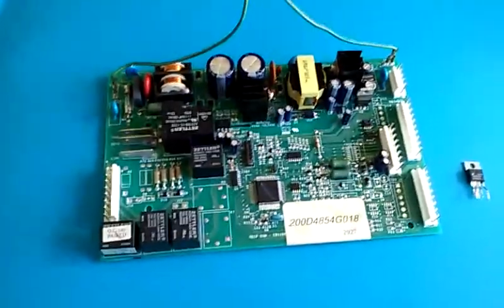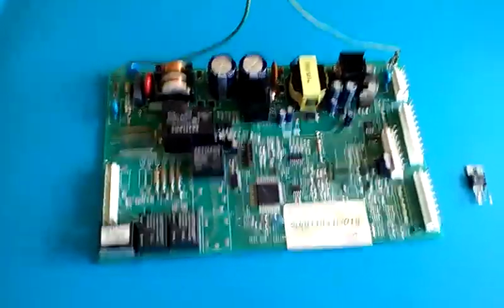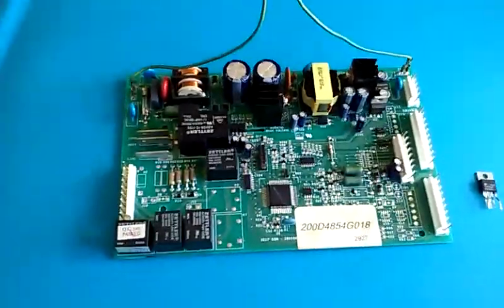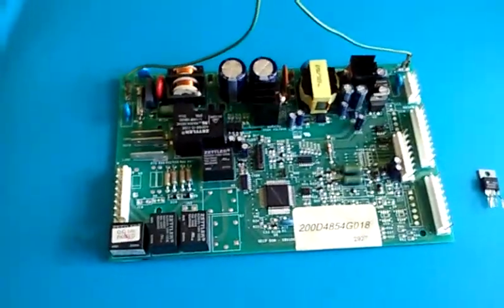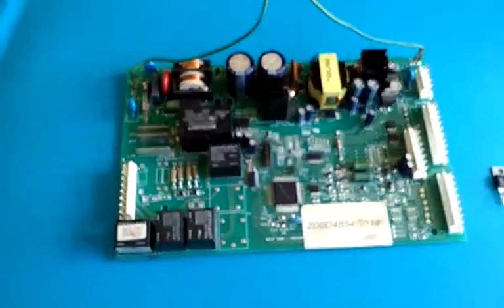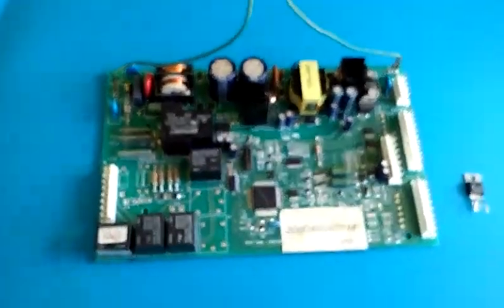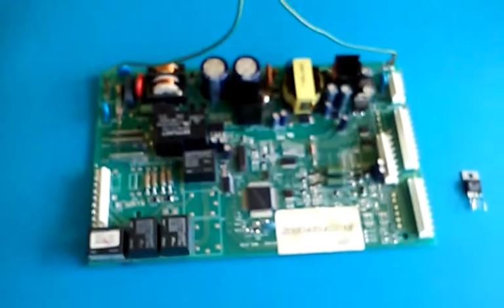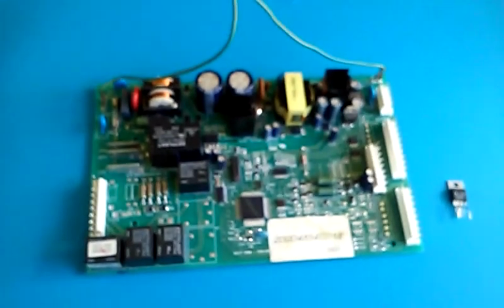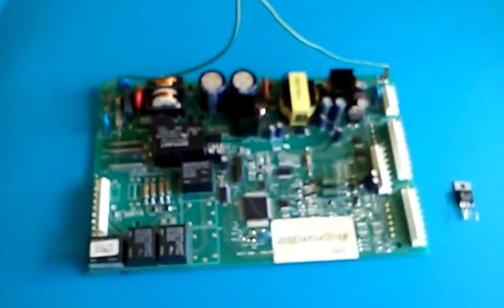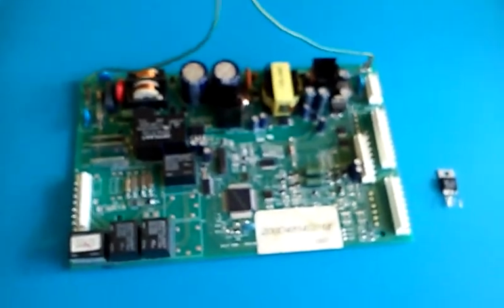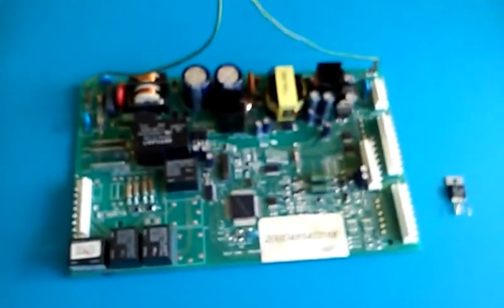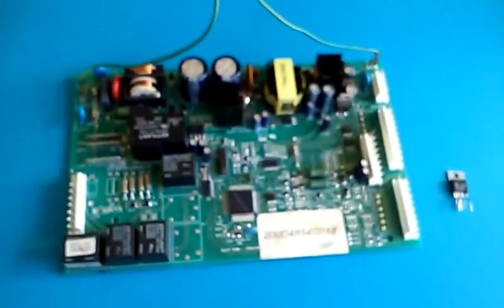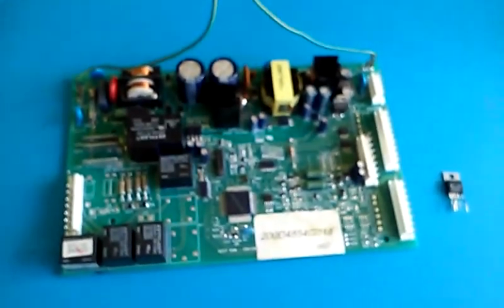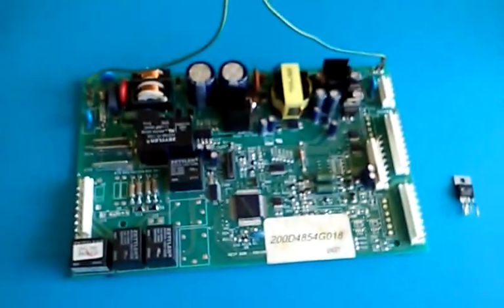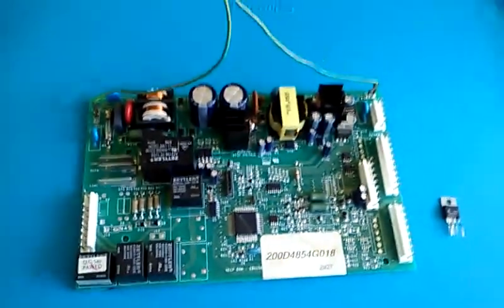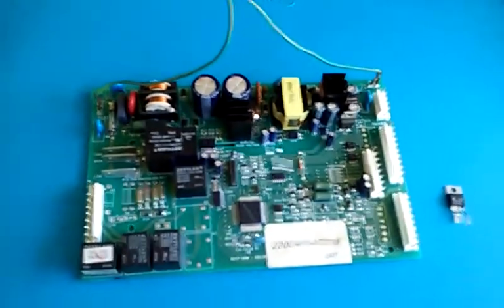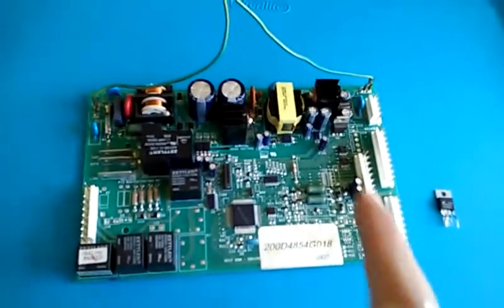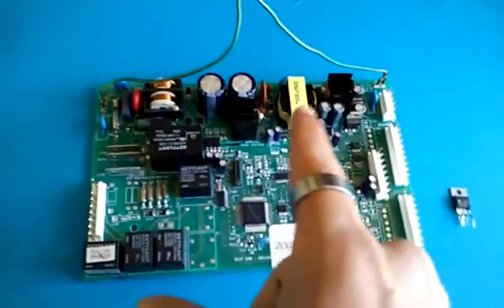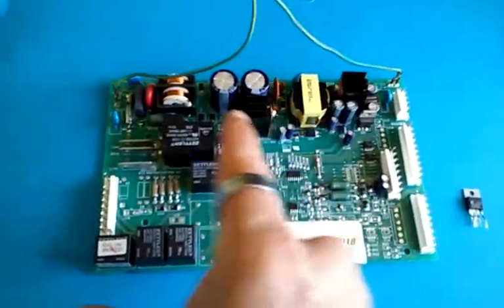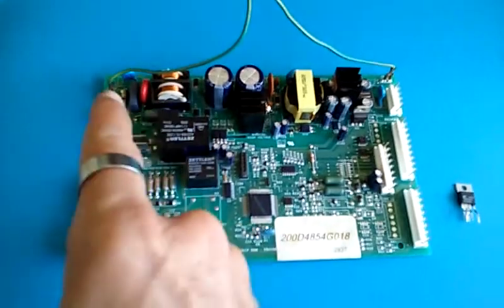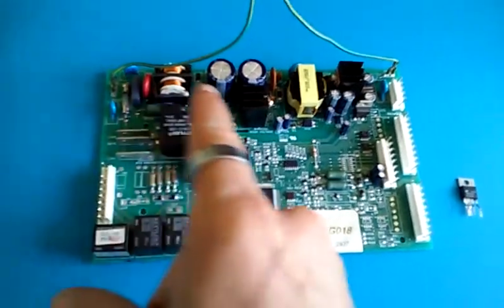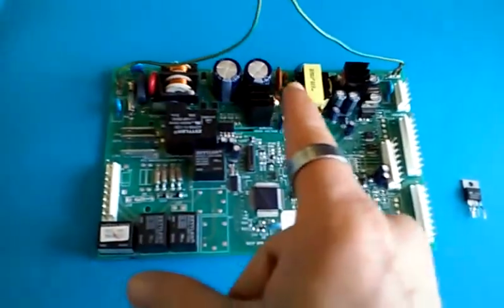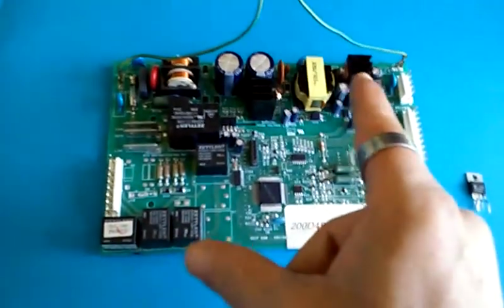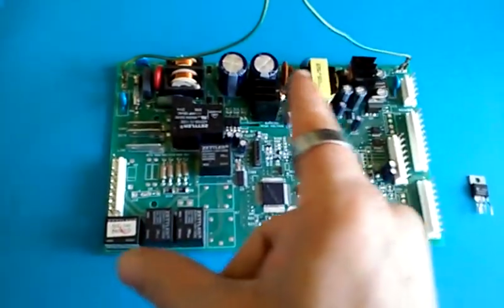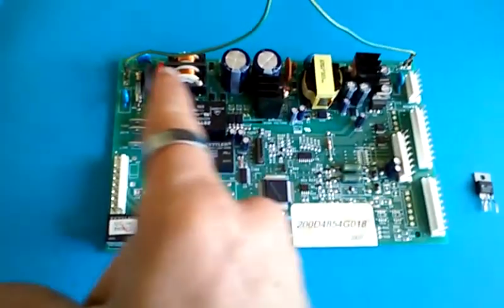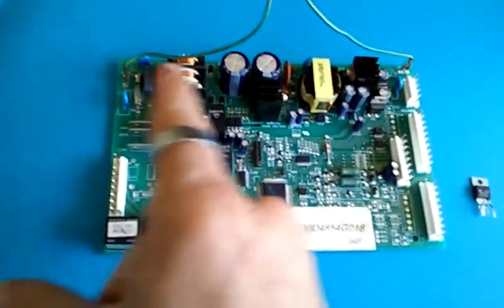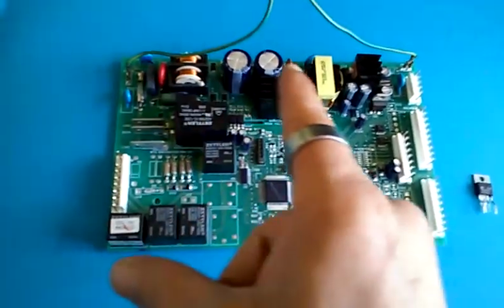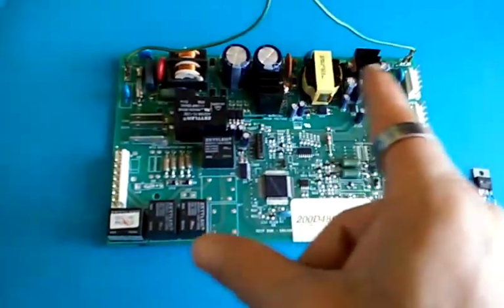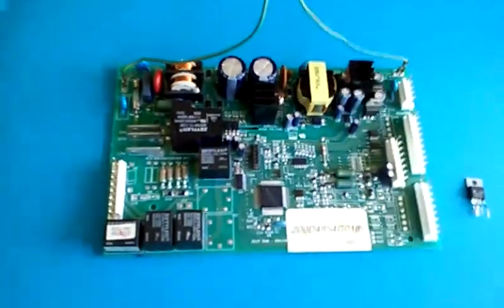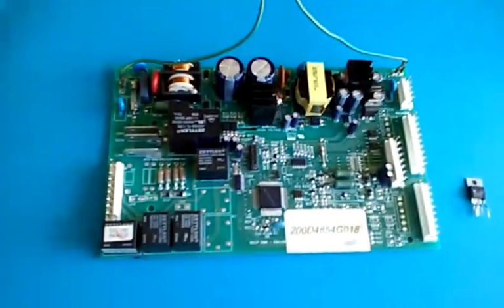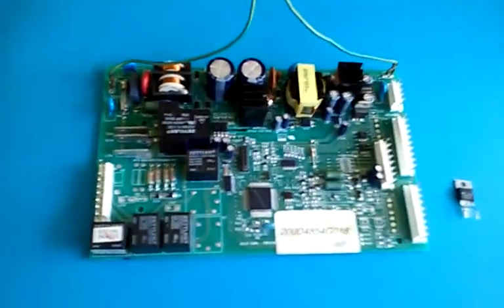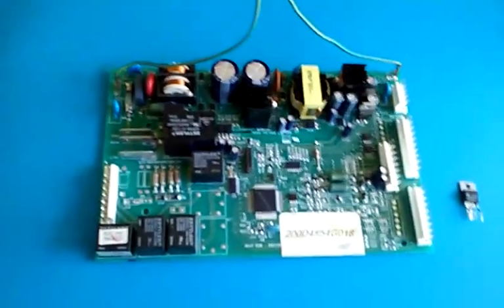If you know what you're doing, you can figure things out pretty easily without a schematic. So here's our power supply section right here.